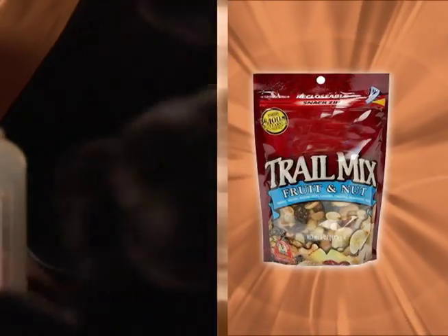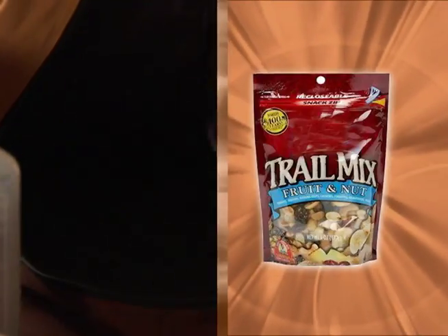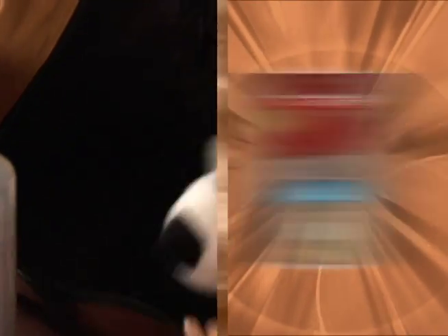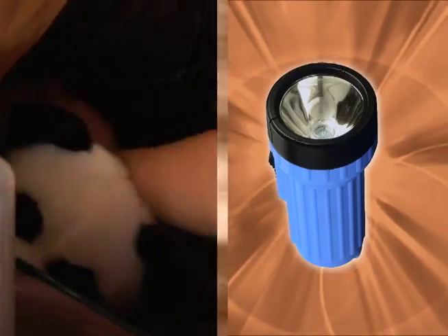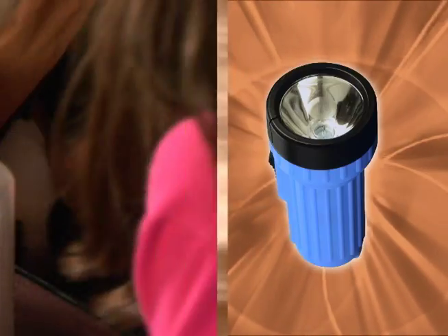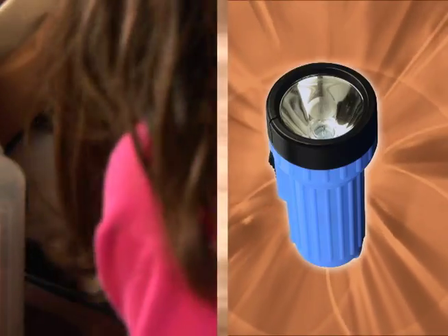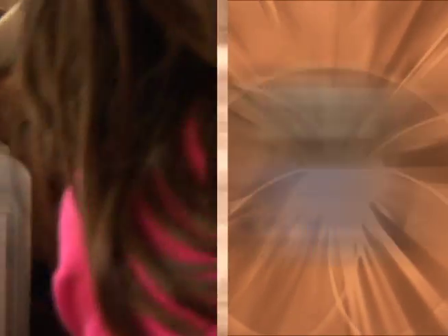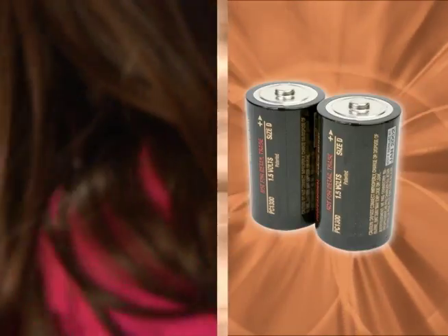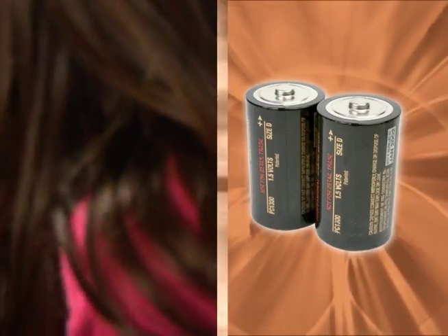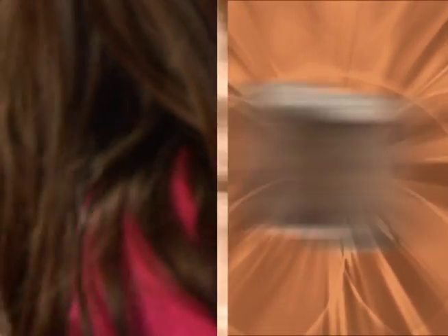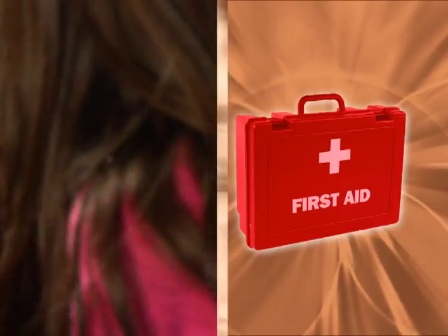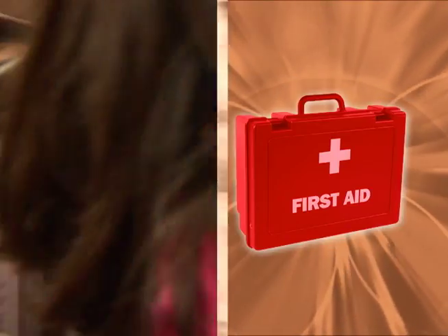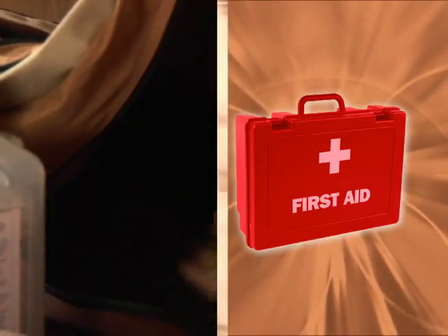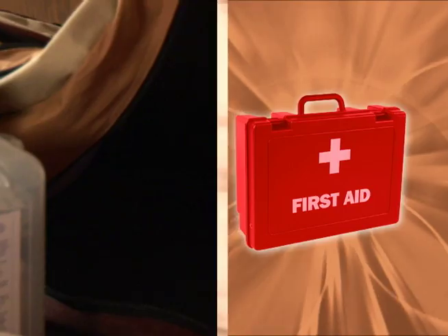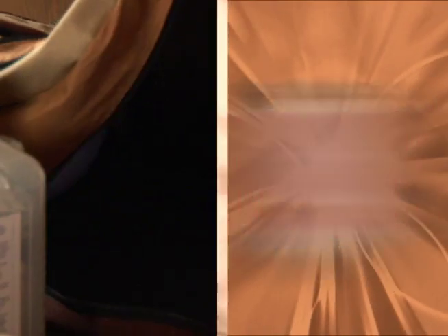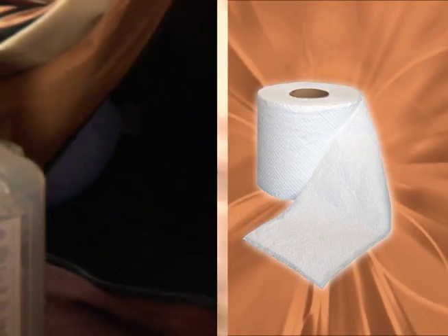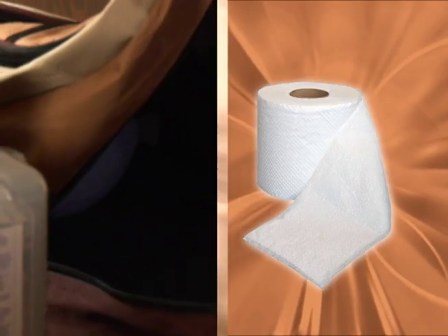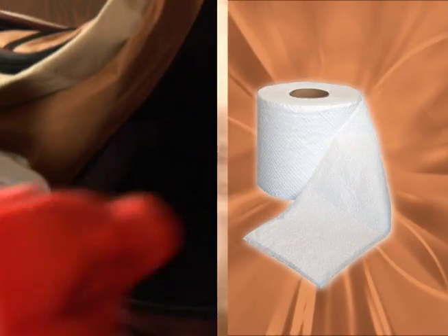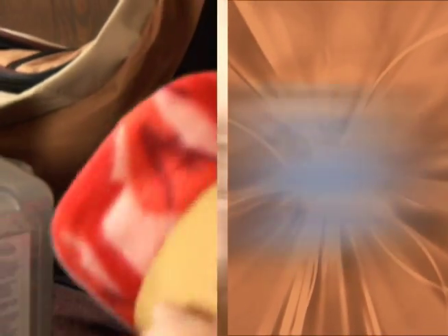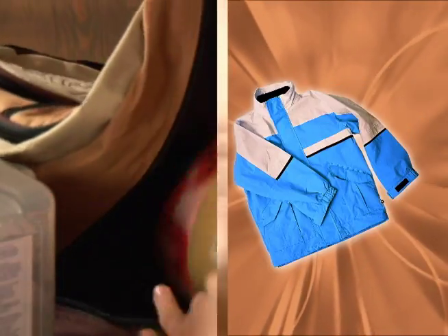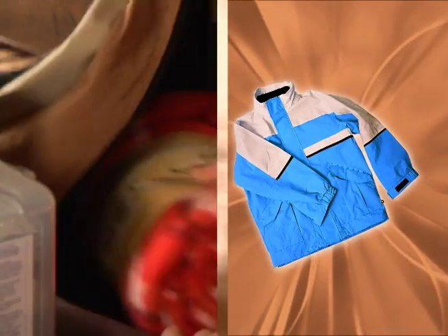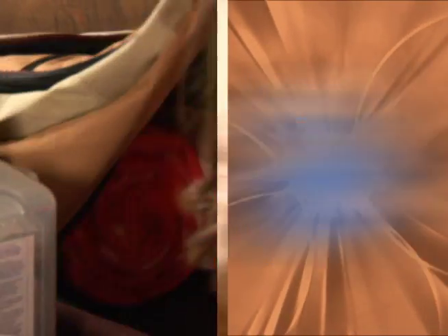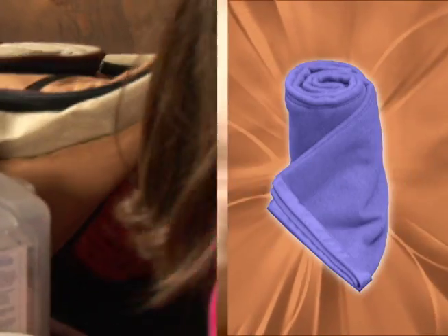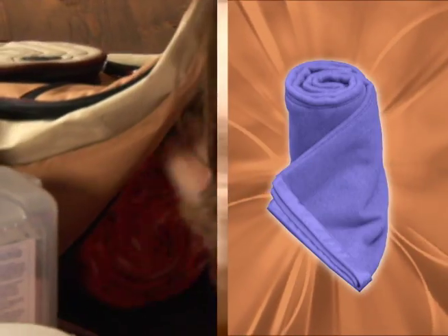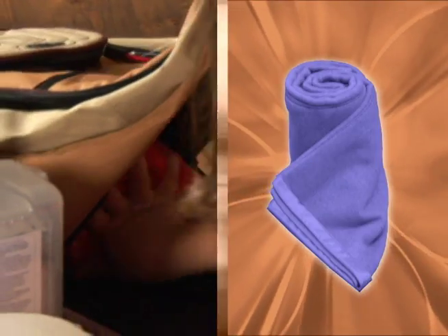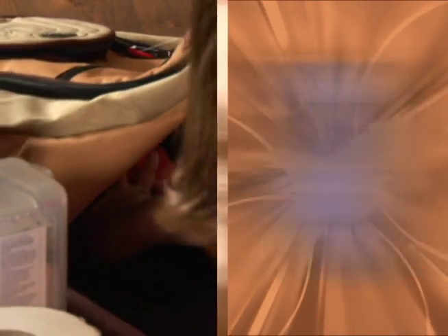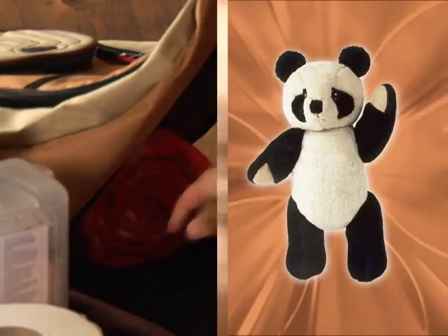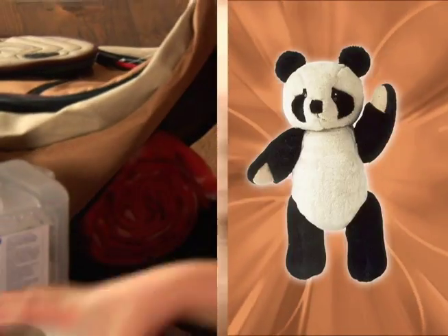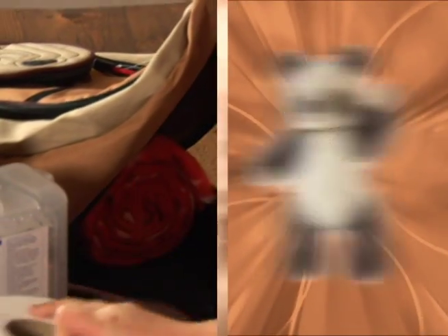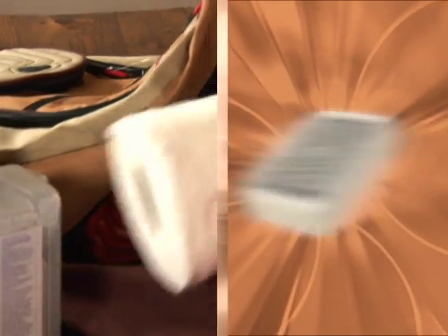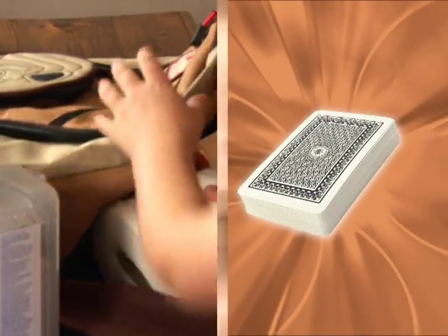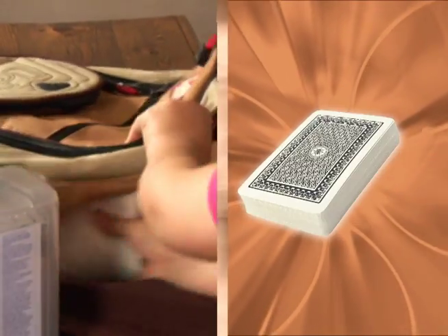food, a flashlight, batteries, a first aid kit, toilet paper, a jacket, a favorite blanket, stuffed animal, or a game.